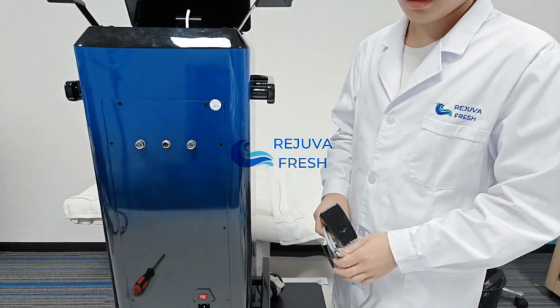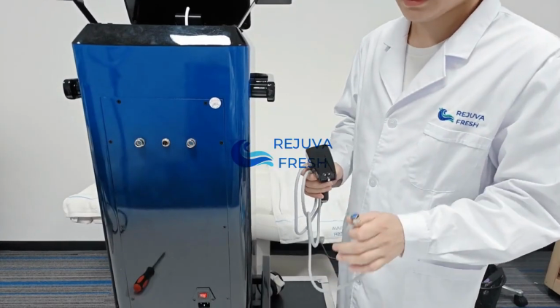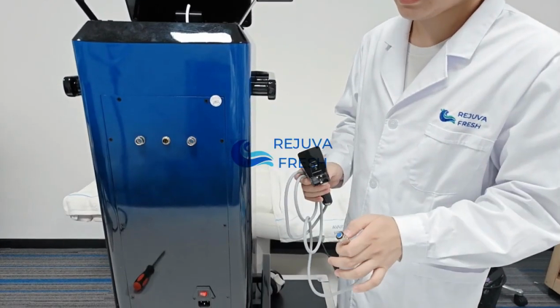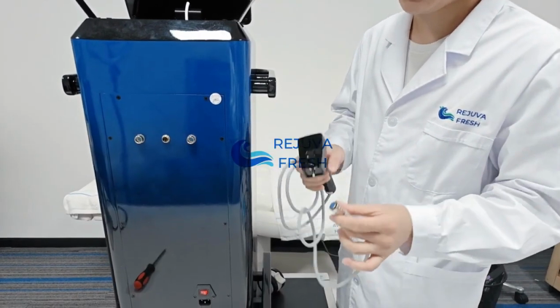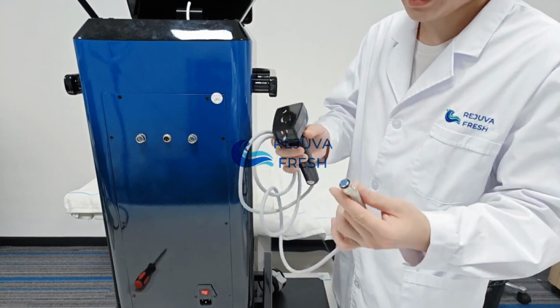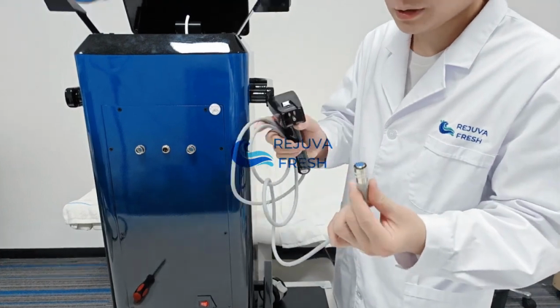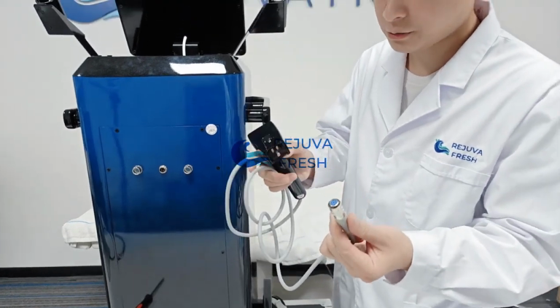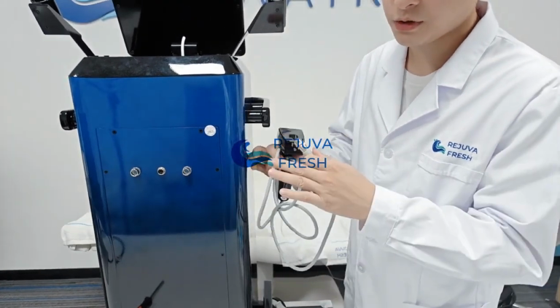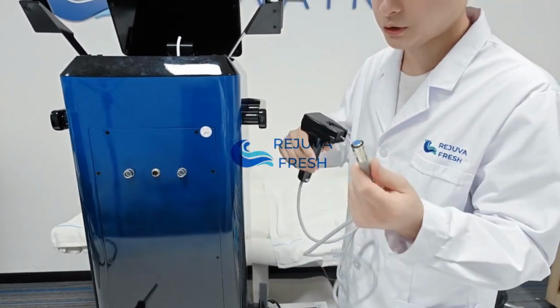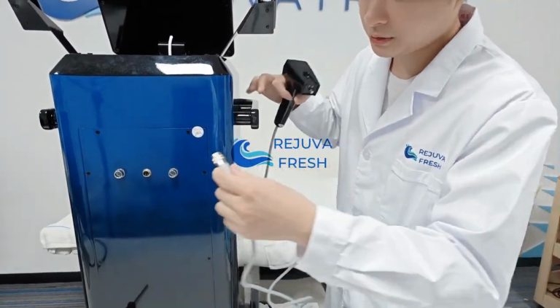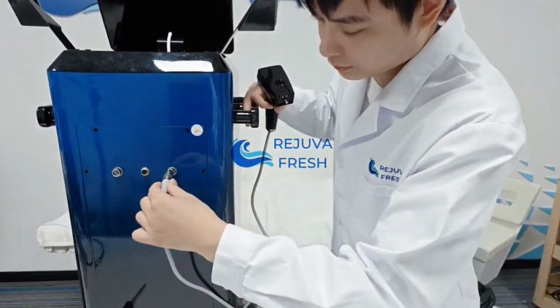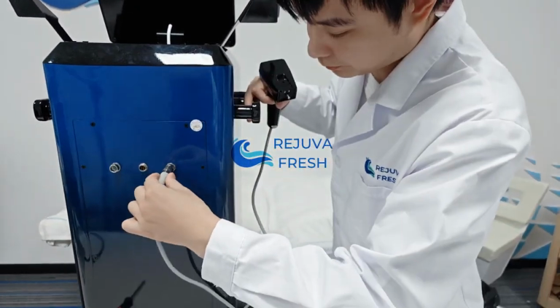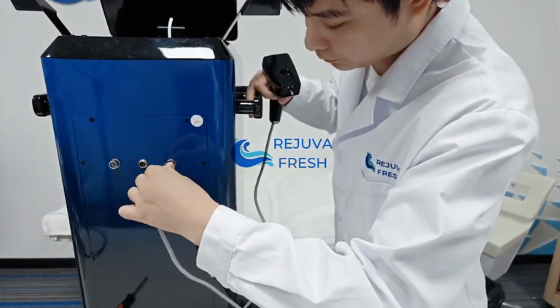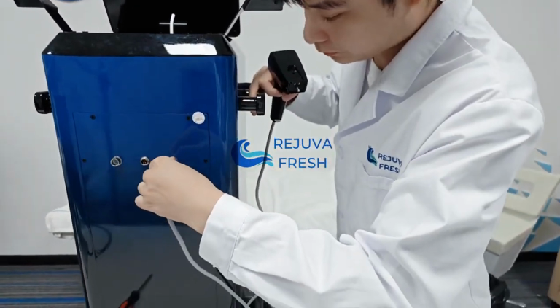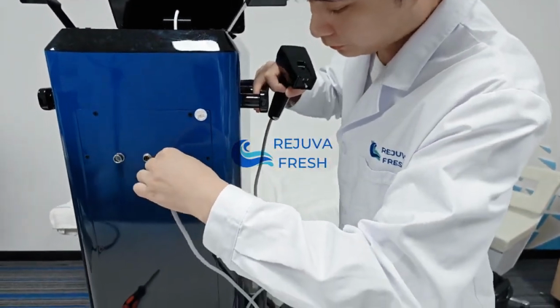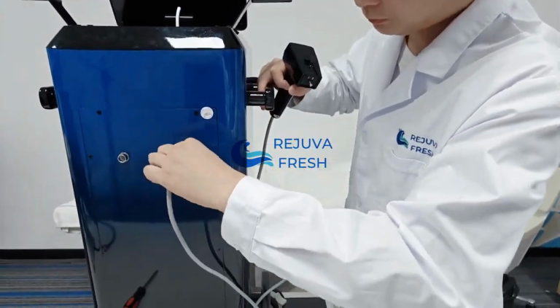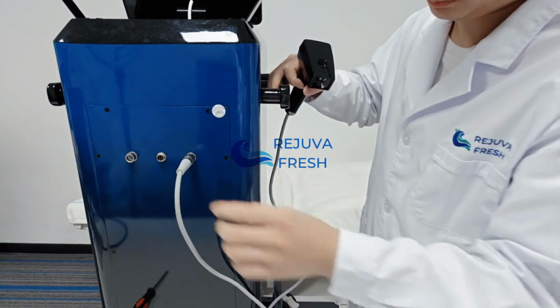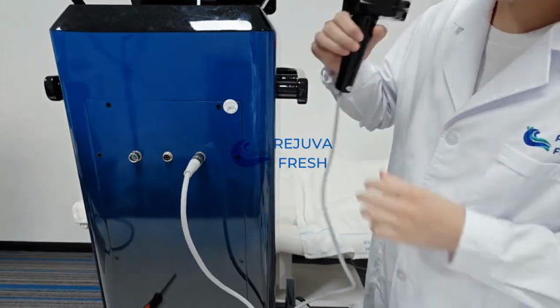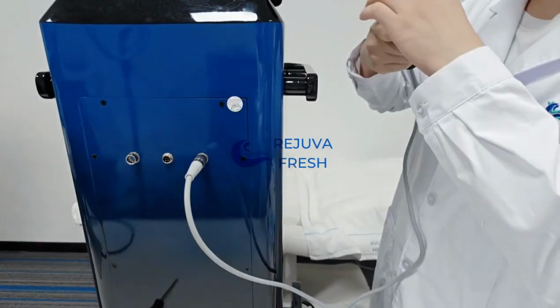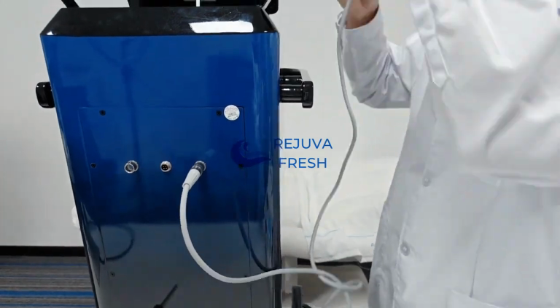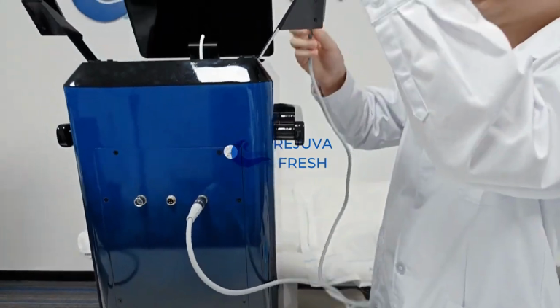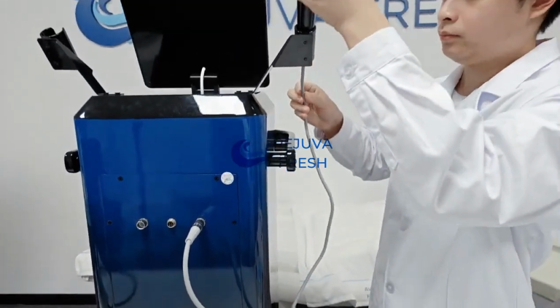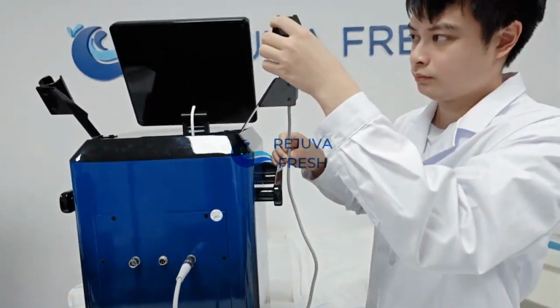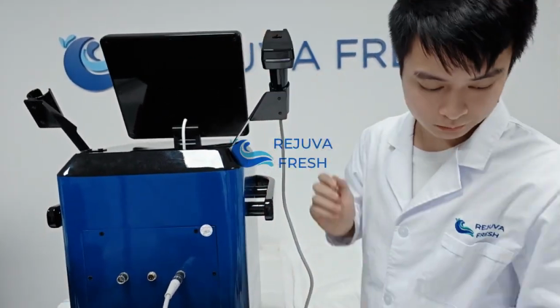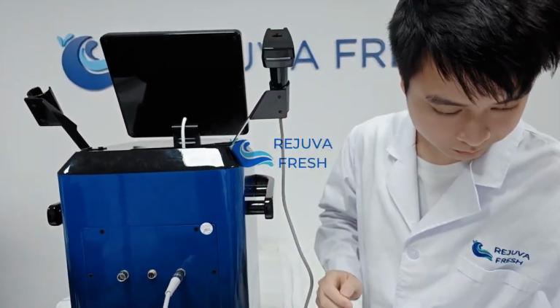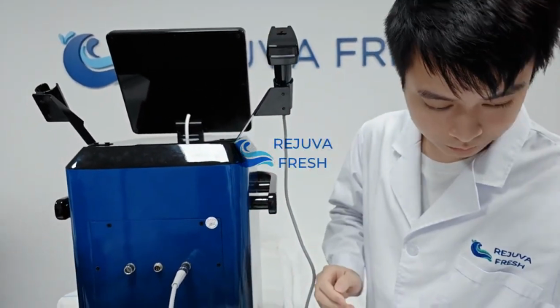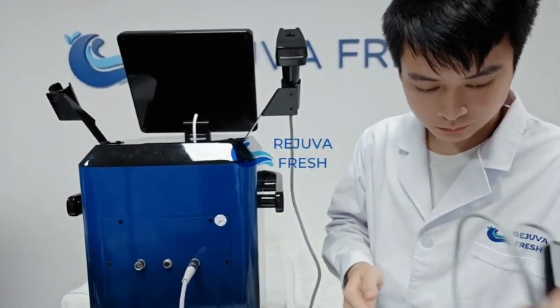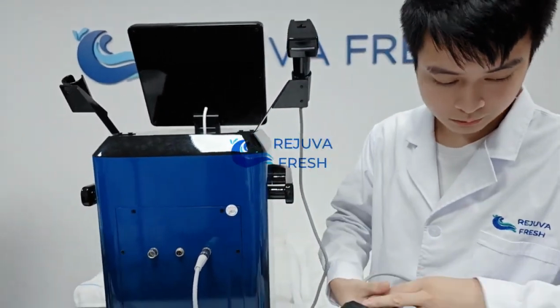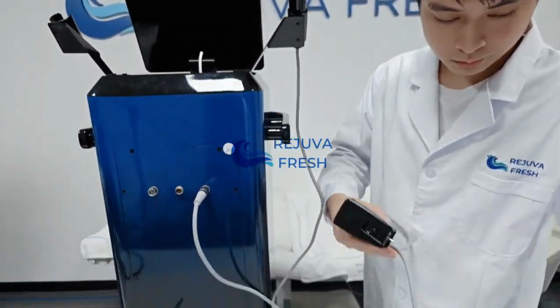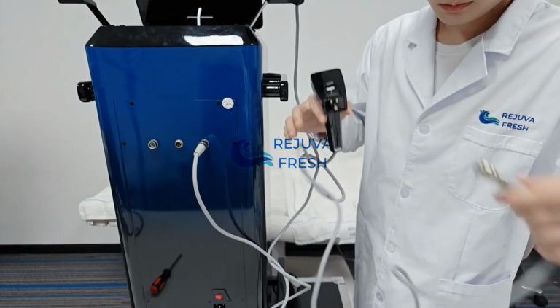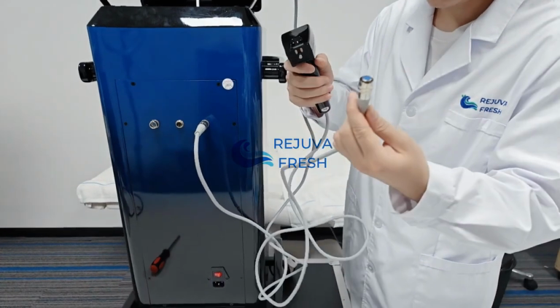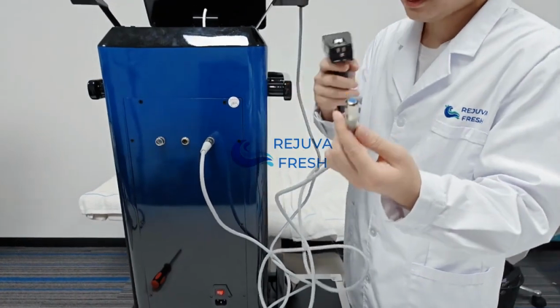The second step is to connect the handles with the main machine. Then the second handle.